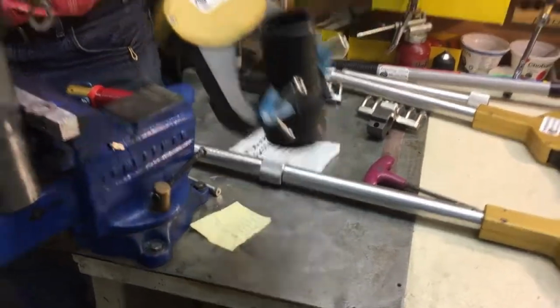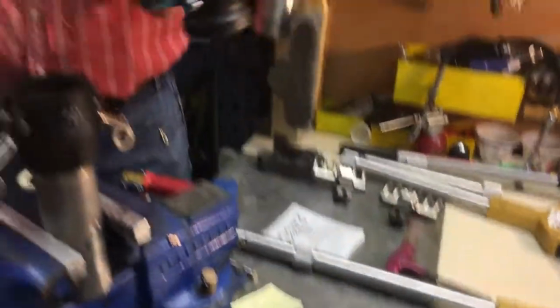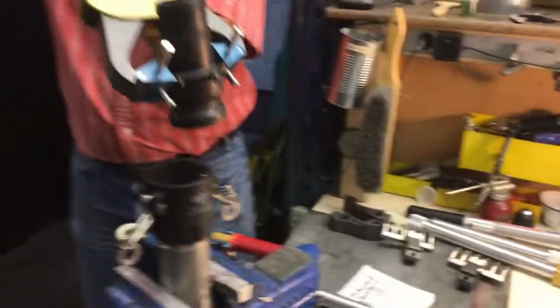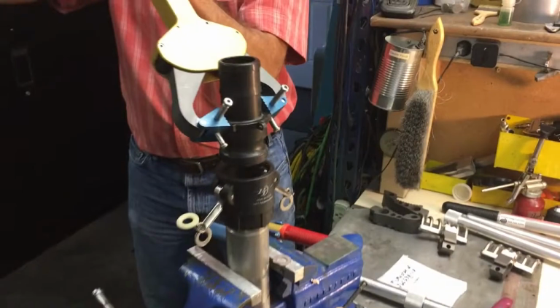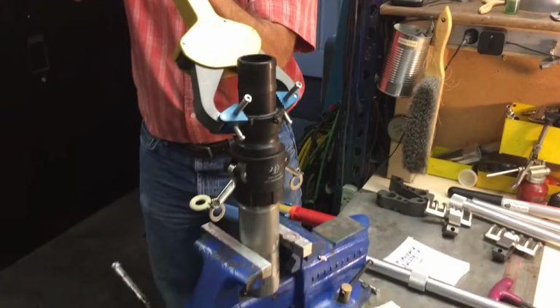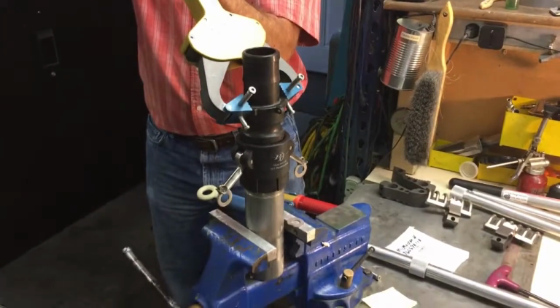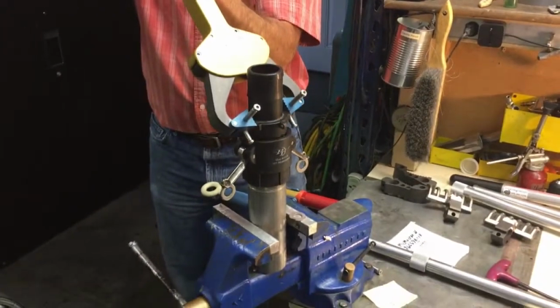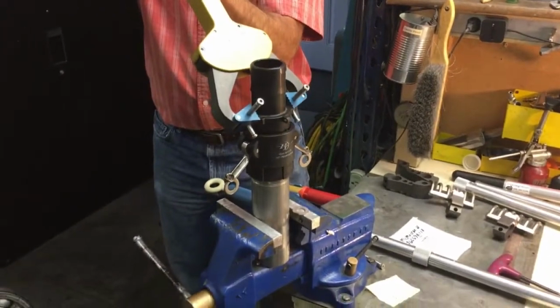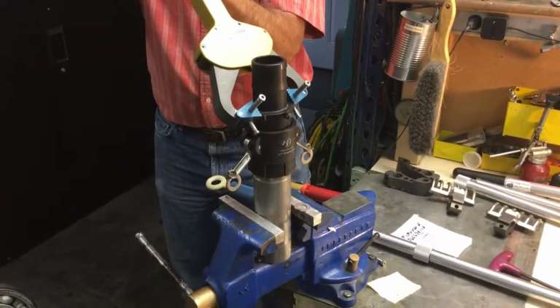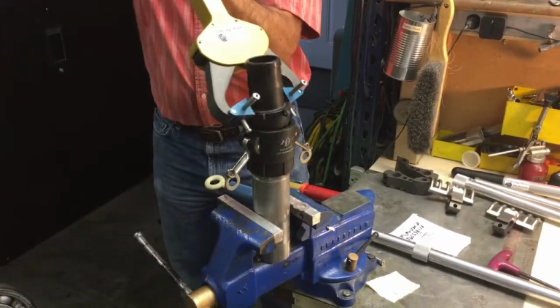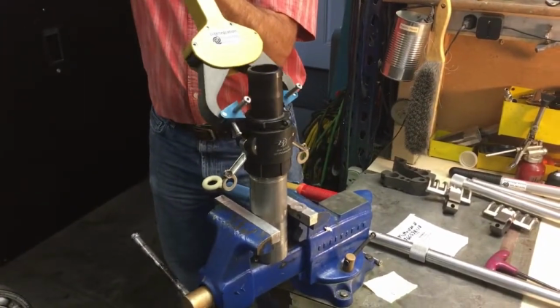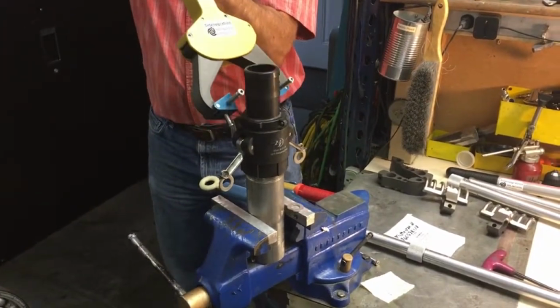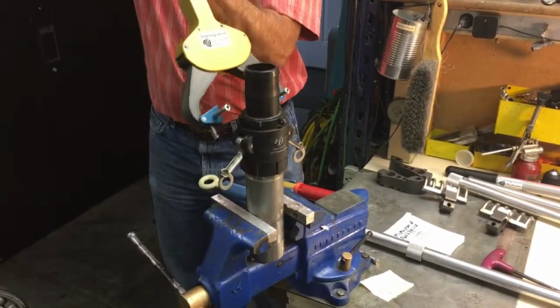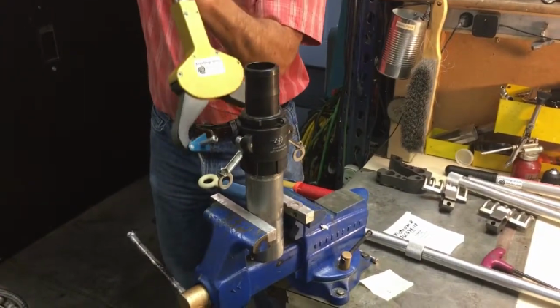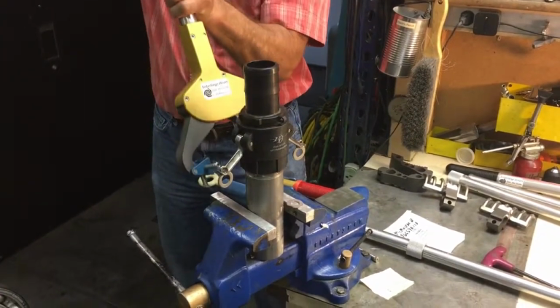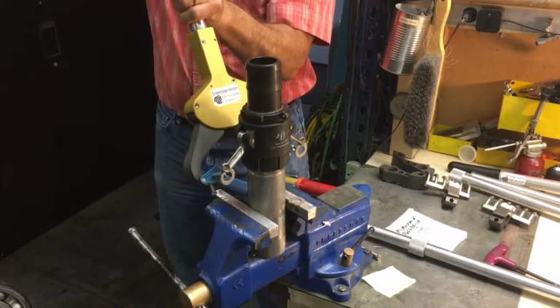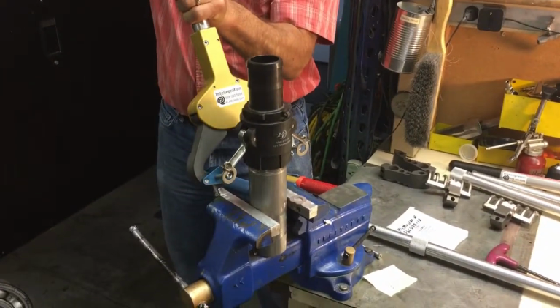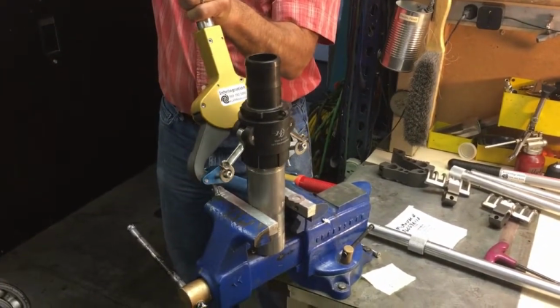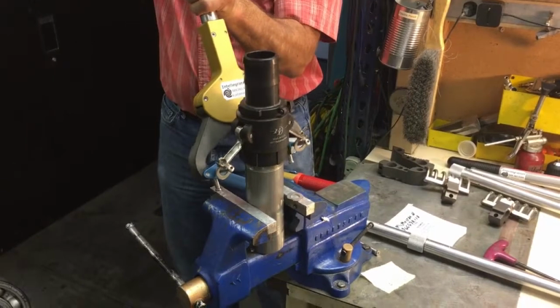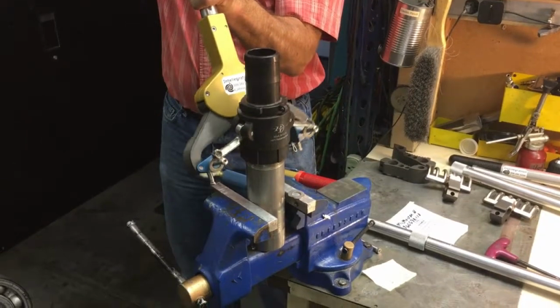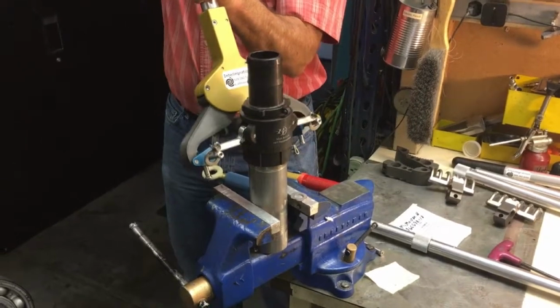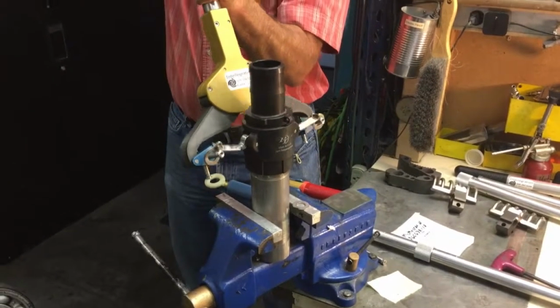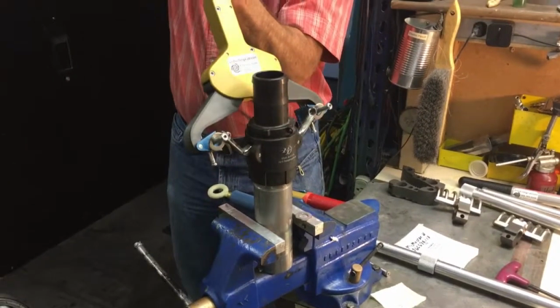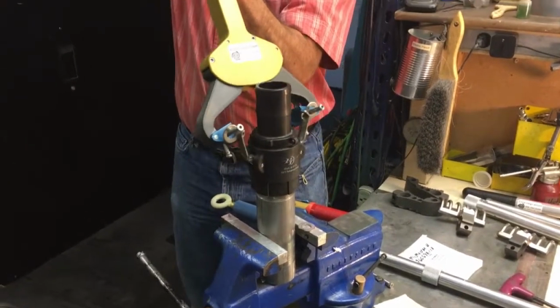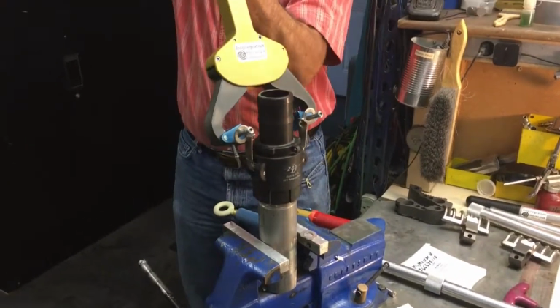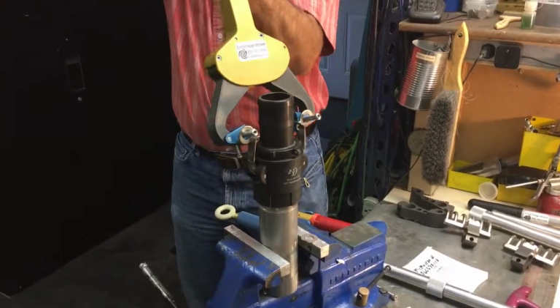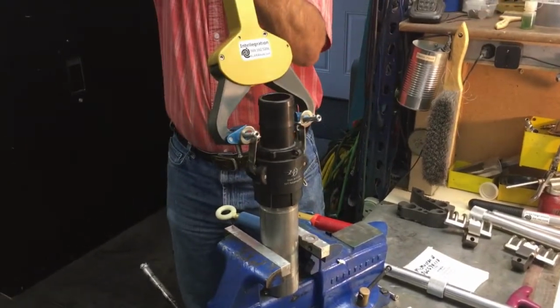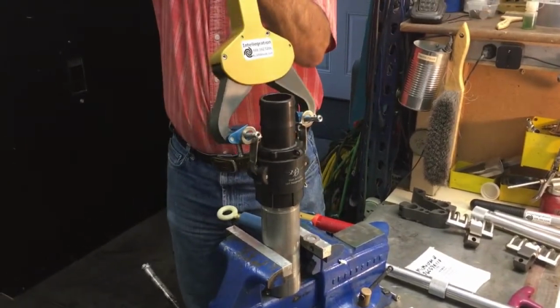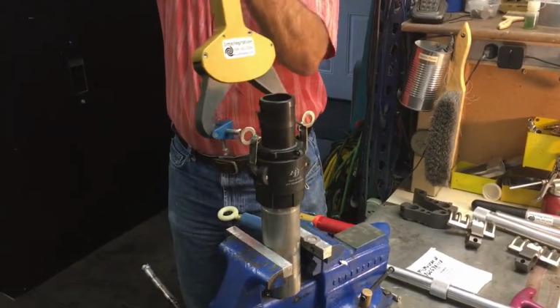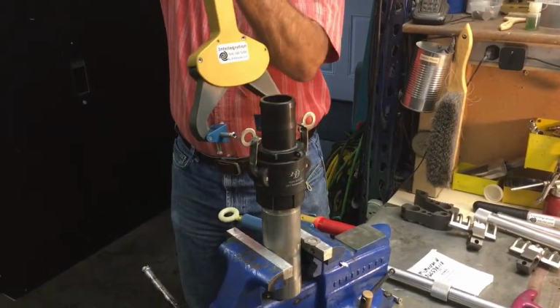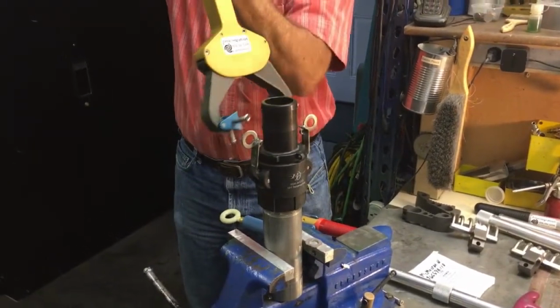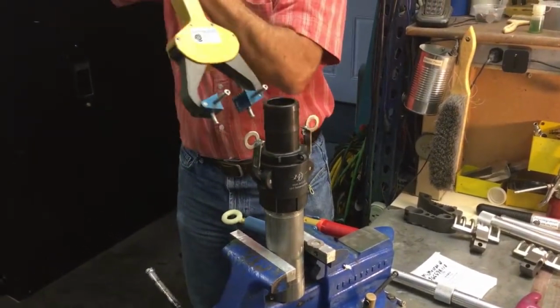Pick it up, set it onto the Camlock fitting and then reach down and go ahead and actuate the Camlock ears to bring your unit clear back into where you go.